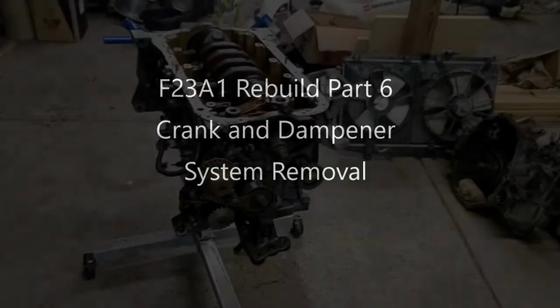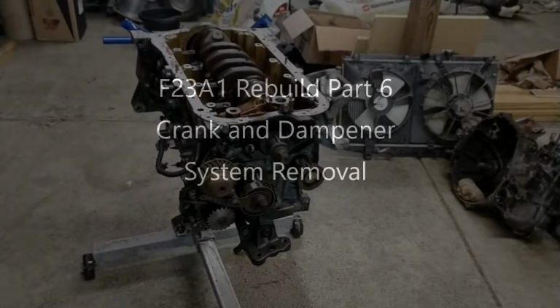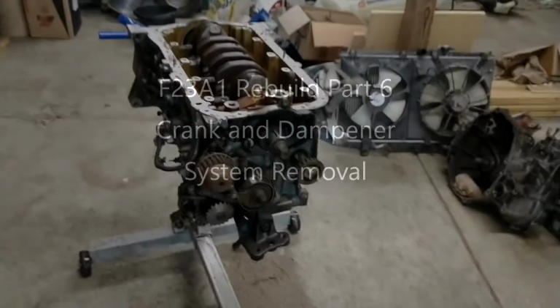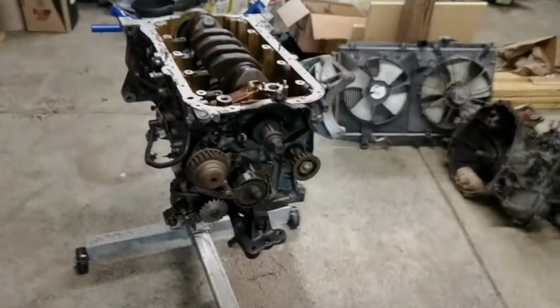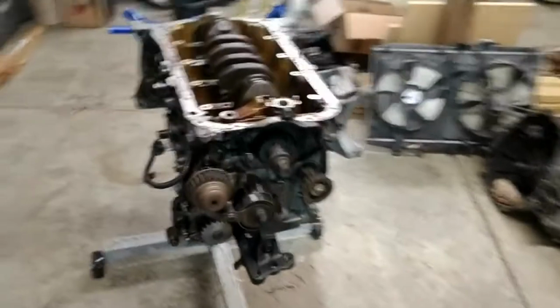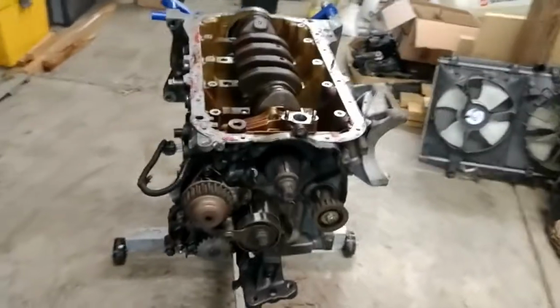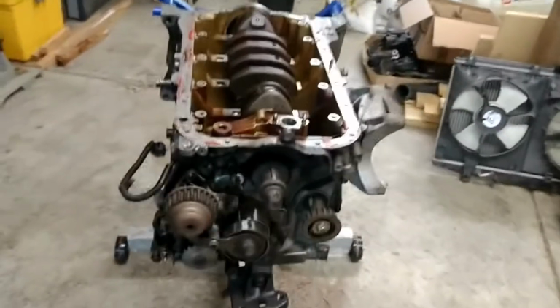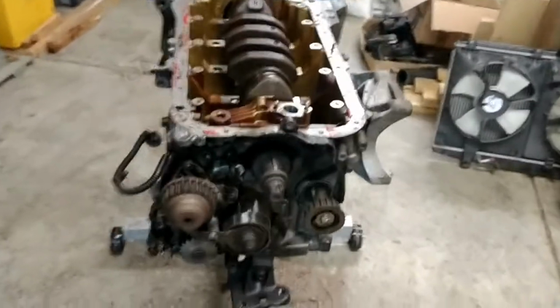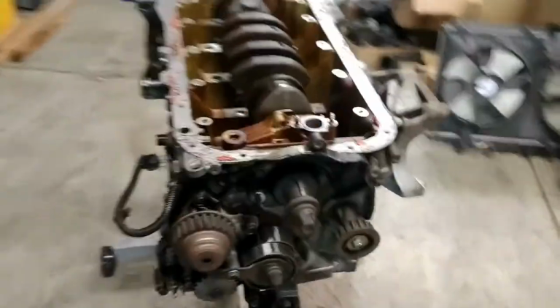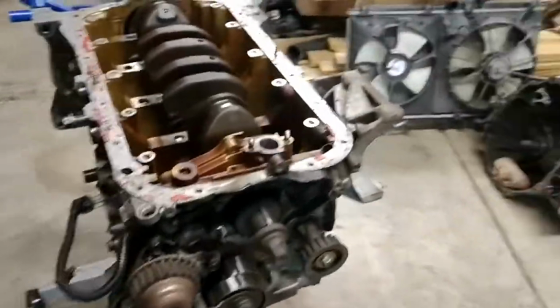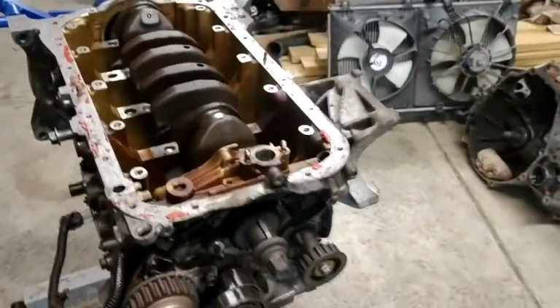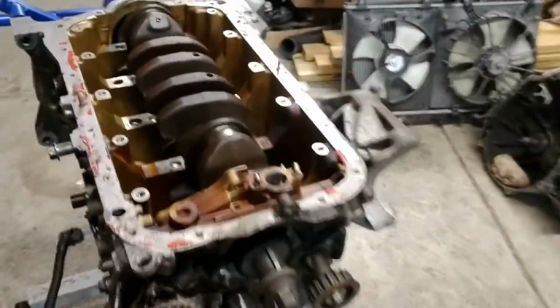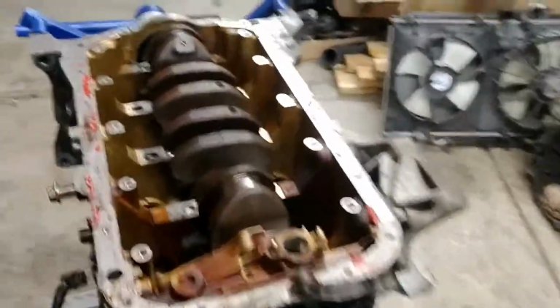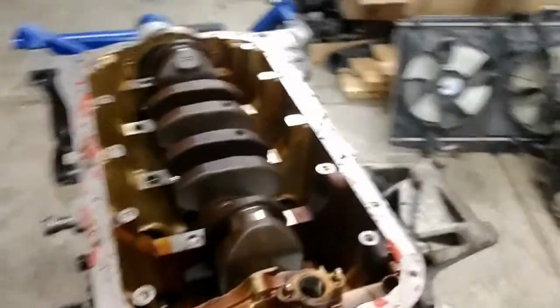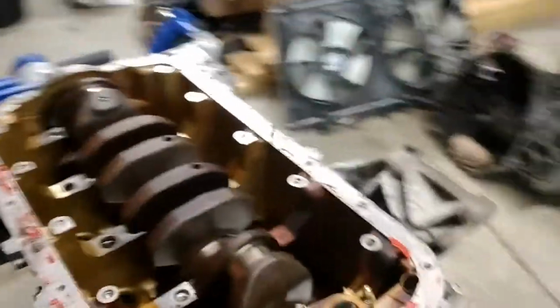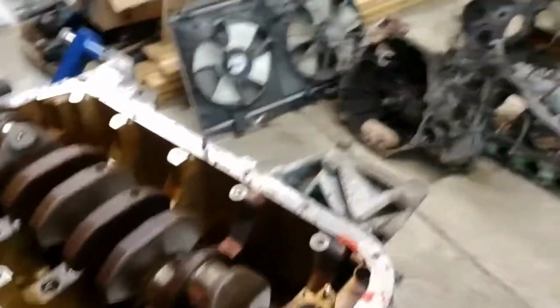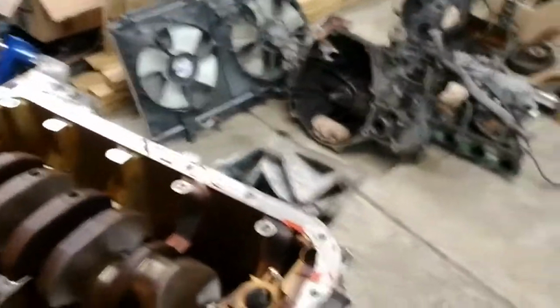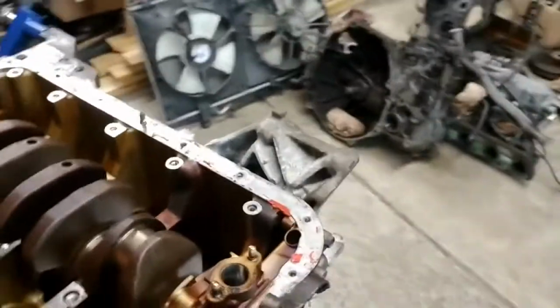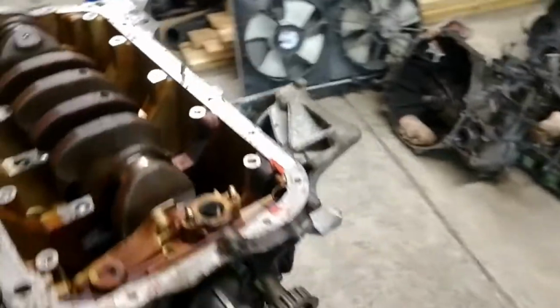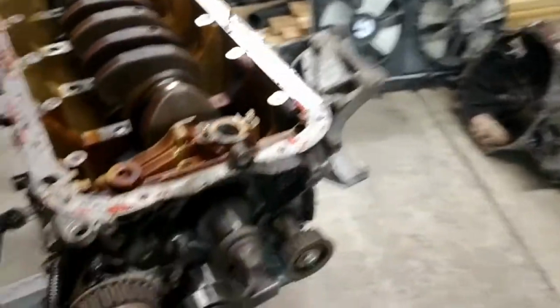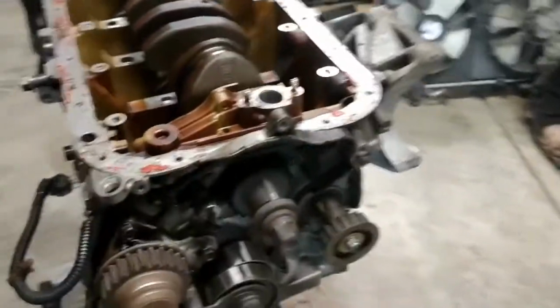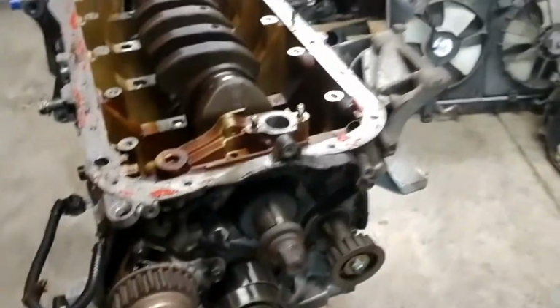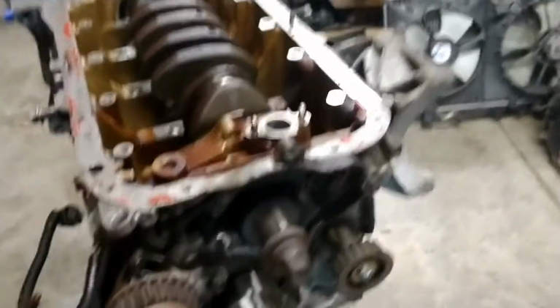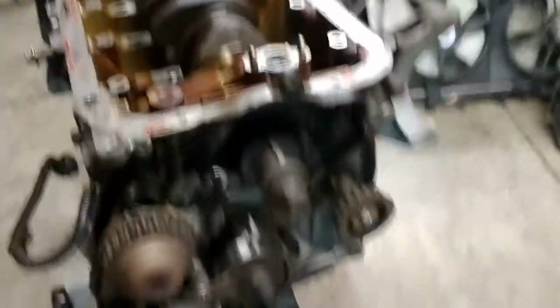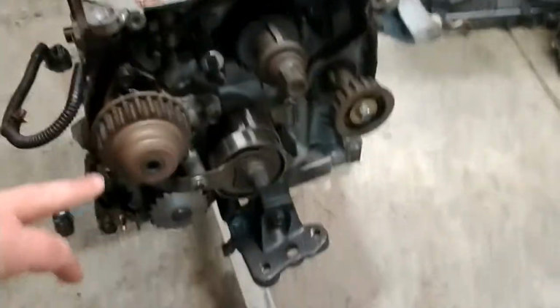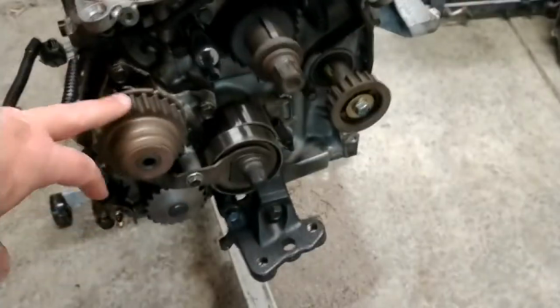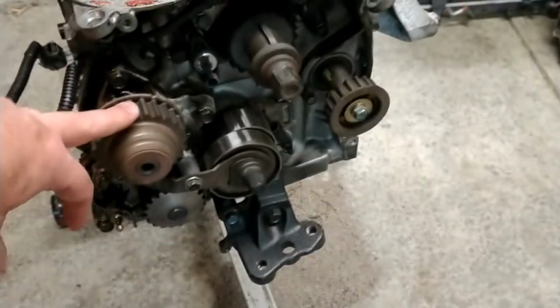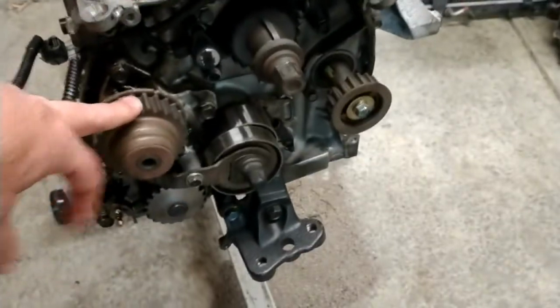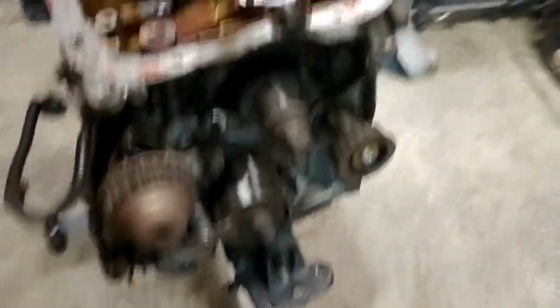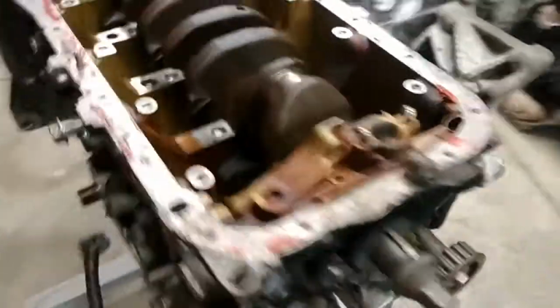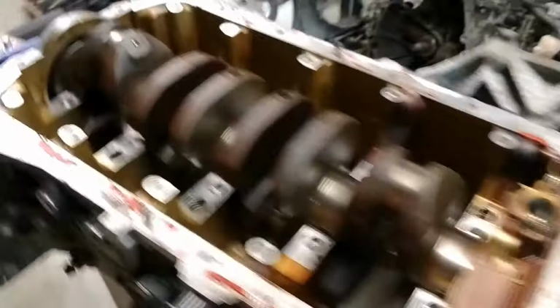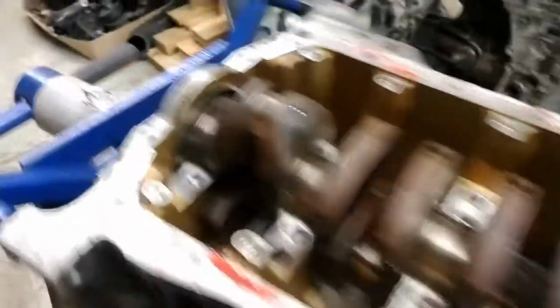Hello guys, we're back on the F23 today. My goal is to get the crankshaft out, and in order to do that we're going to have to take all this on the front off and then around in the back.